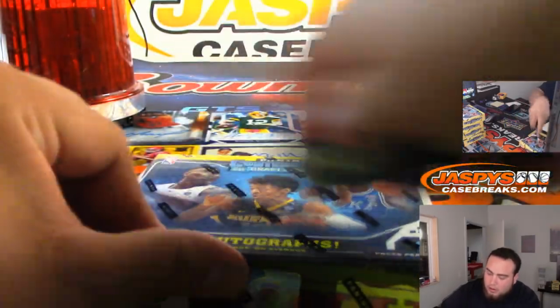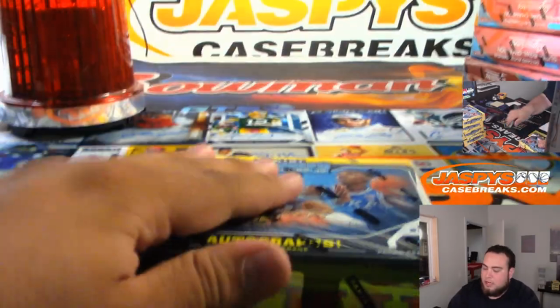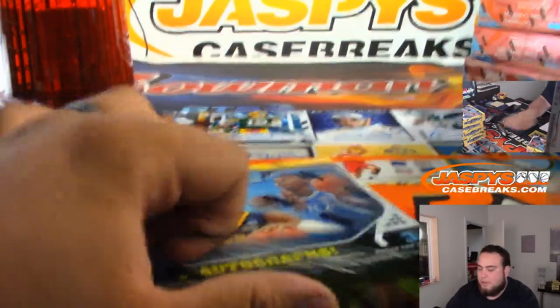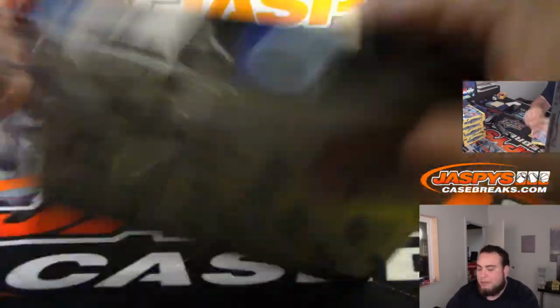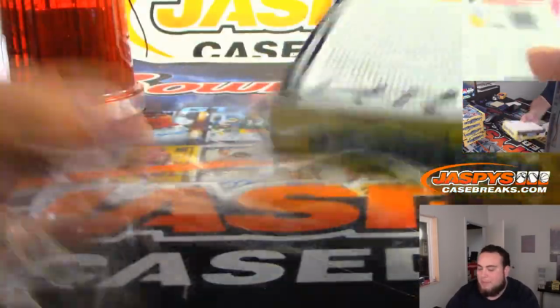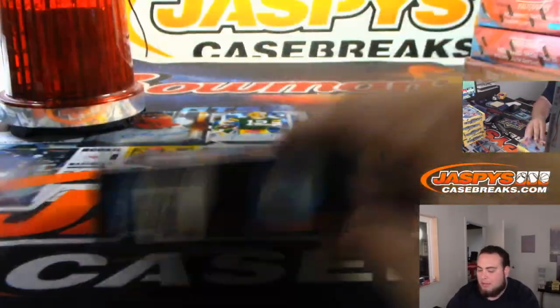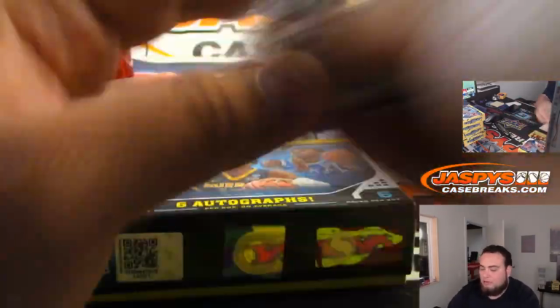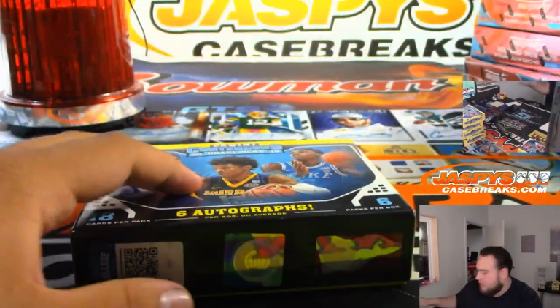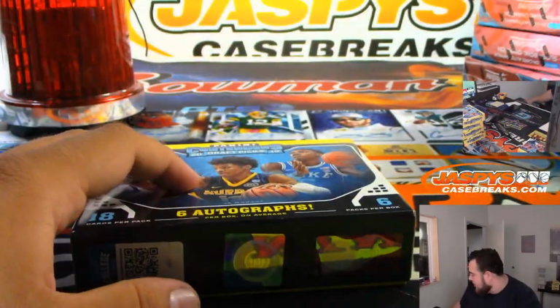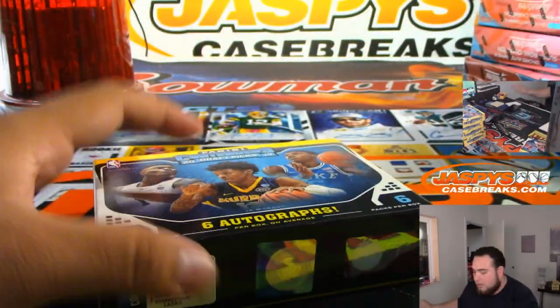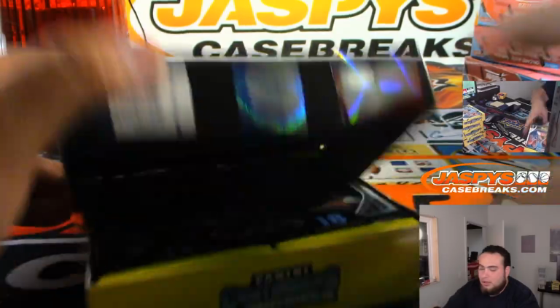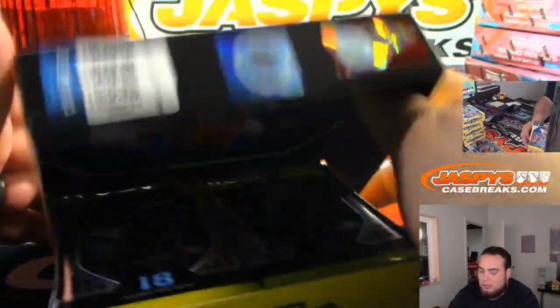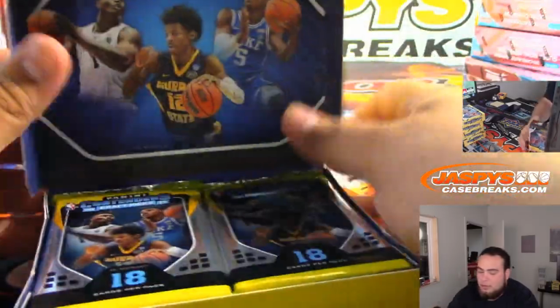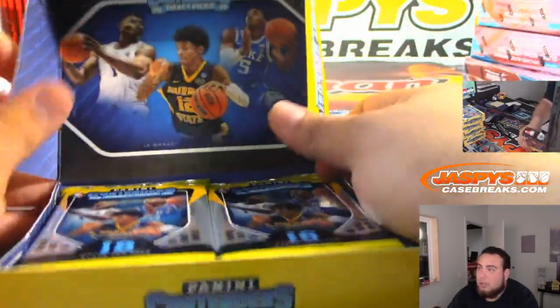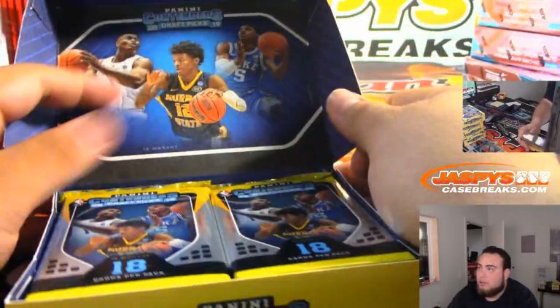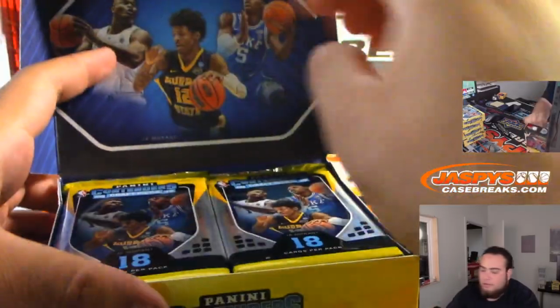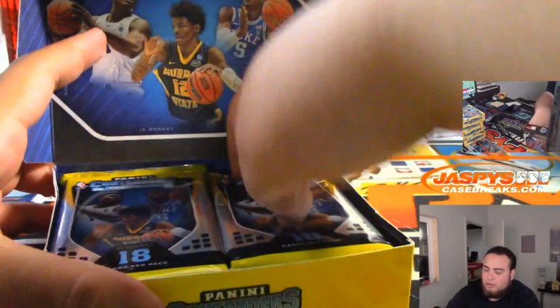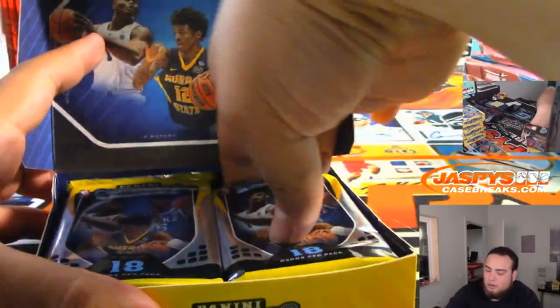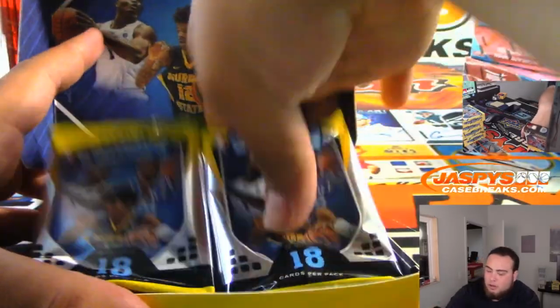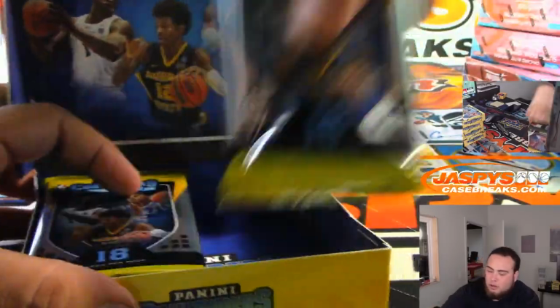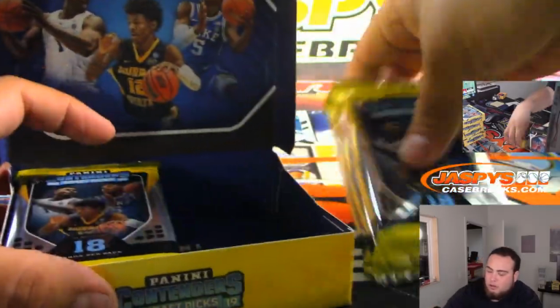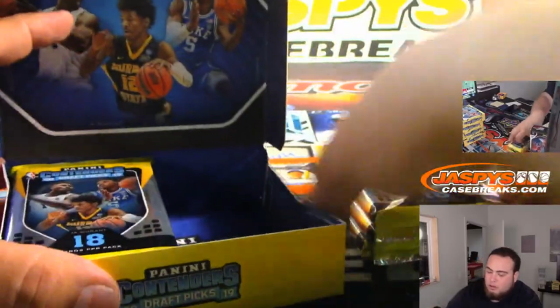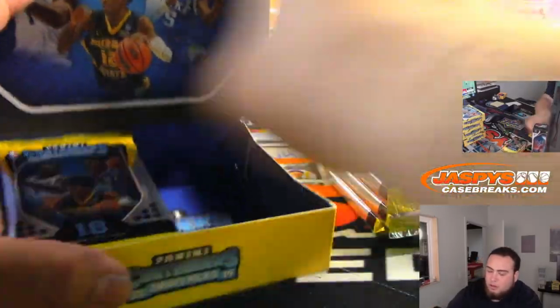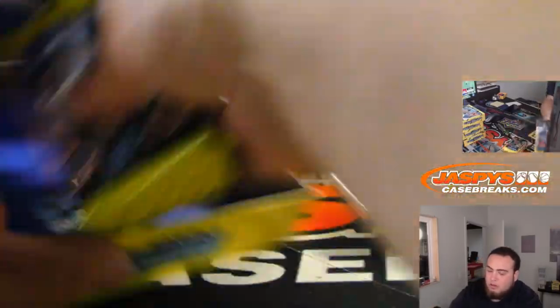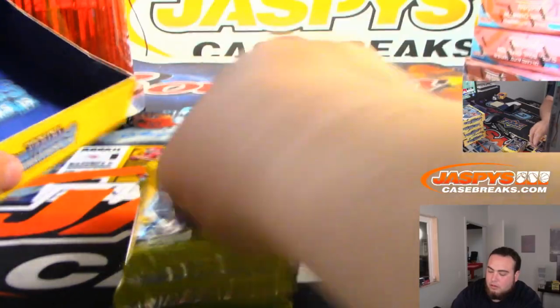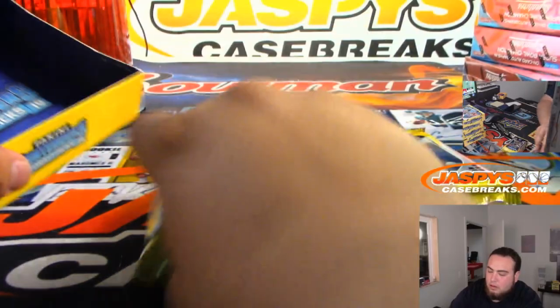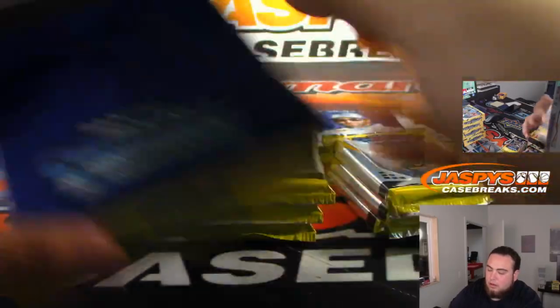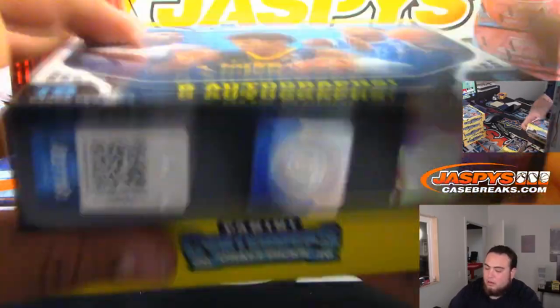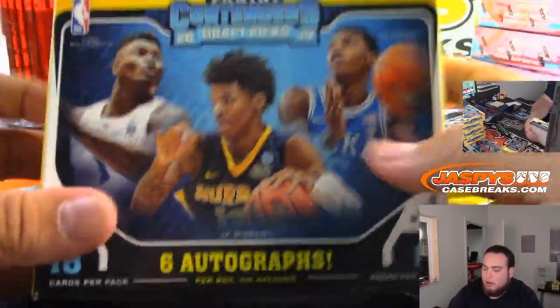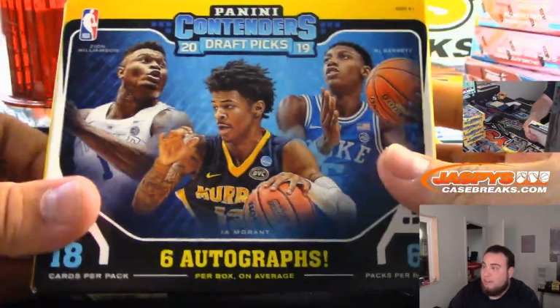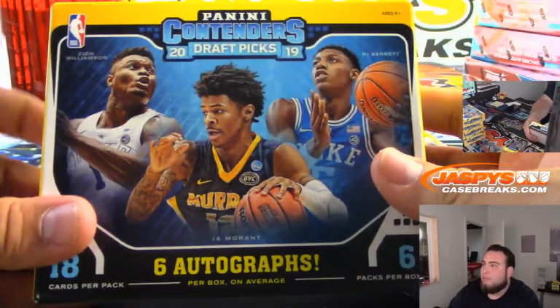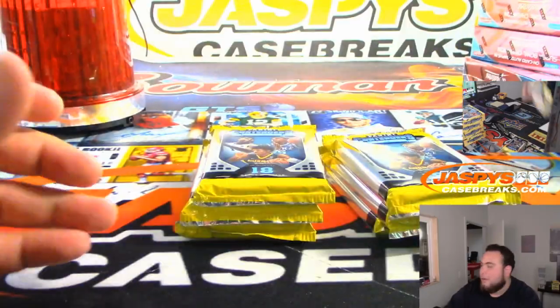Did a couple of the random pack boxes out of them from a separate case. This is the personal box case, I believe. Get one autograph per pack.